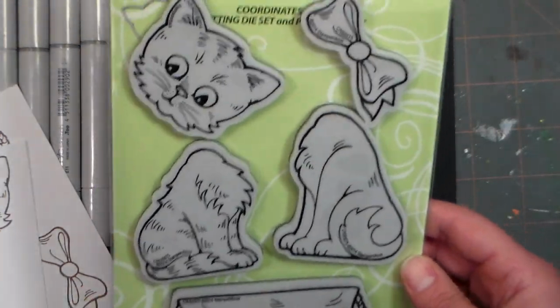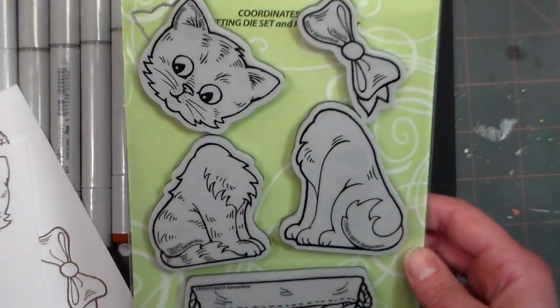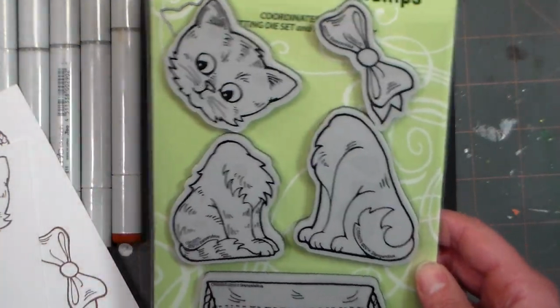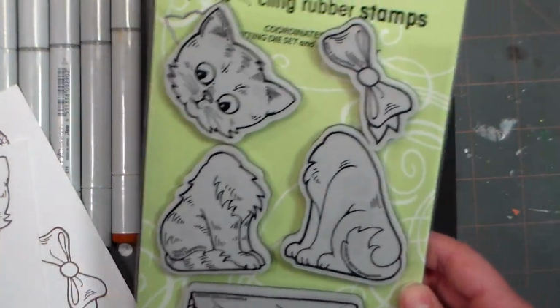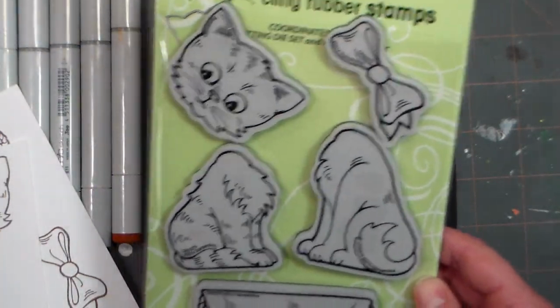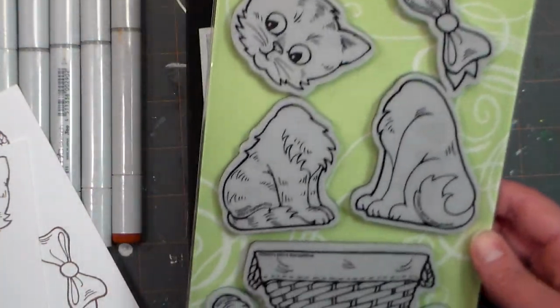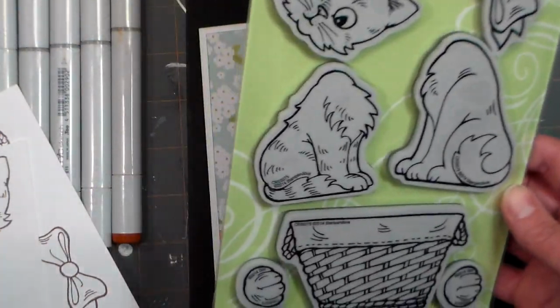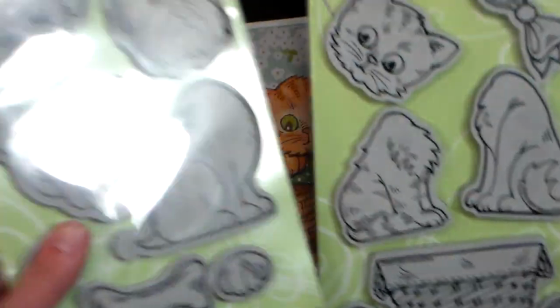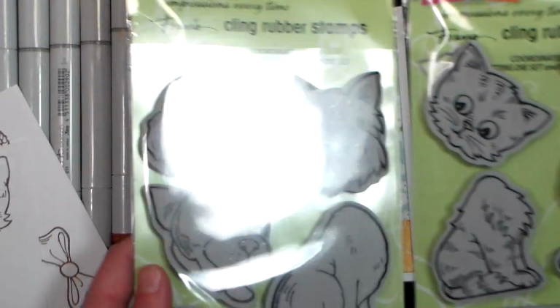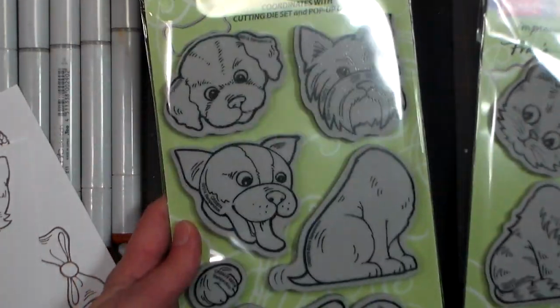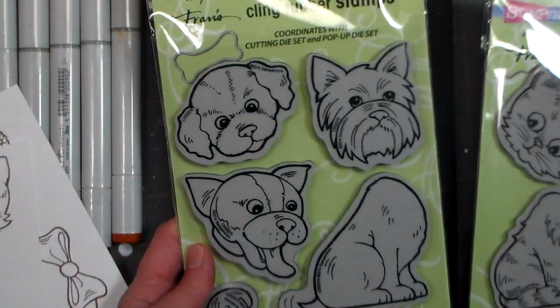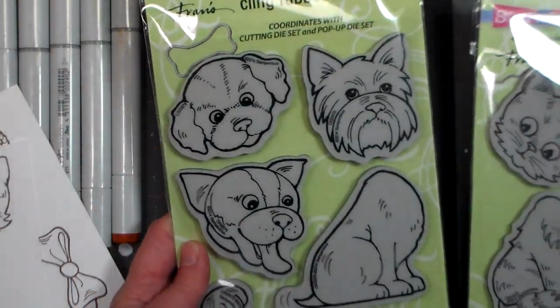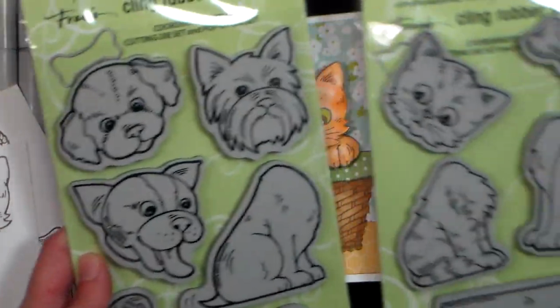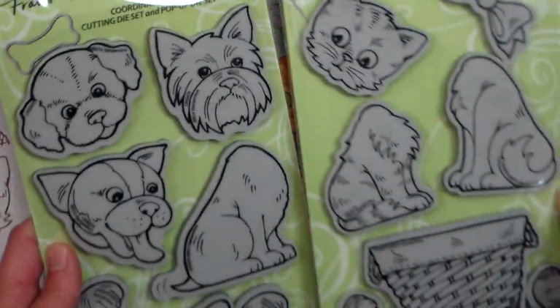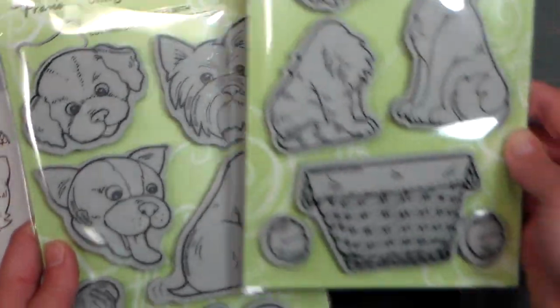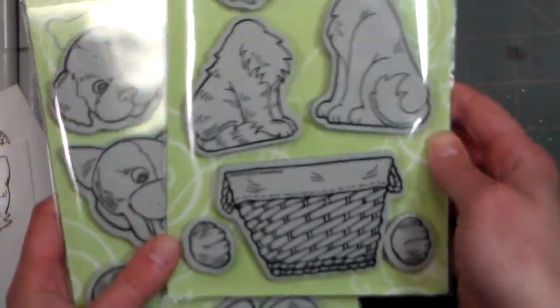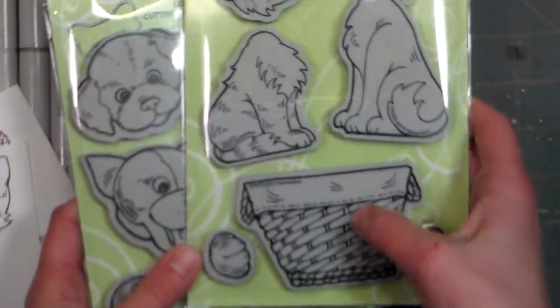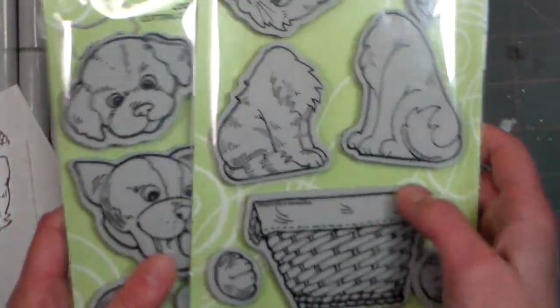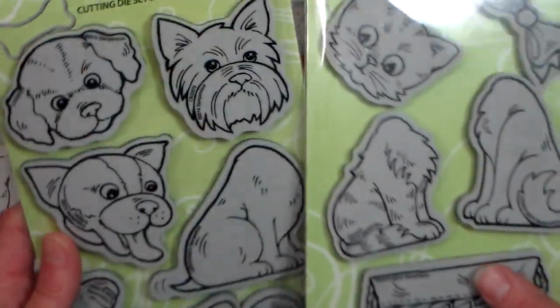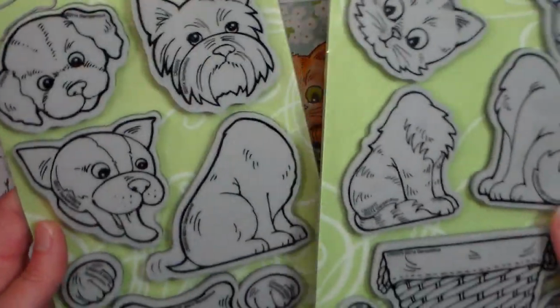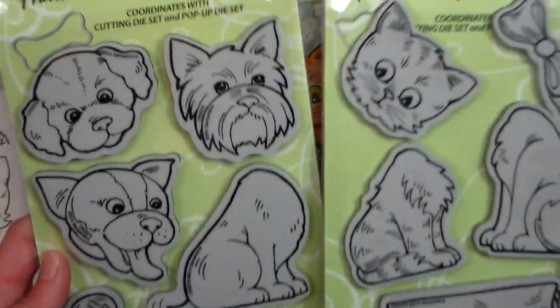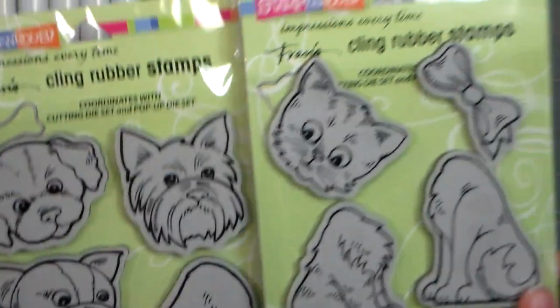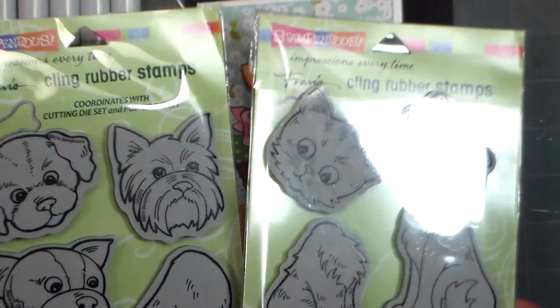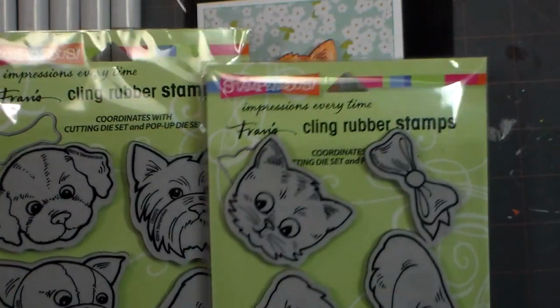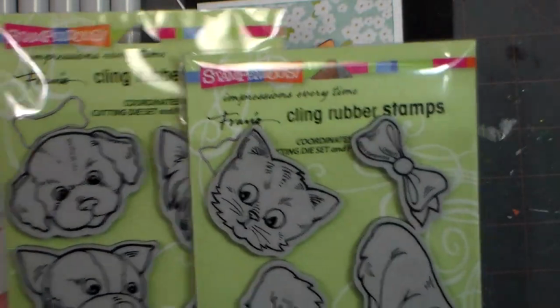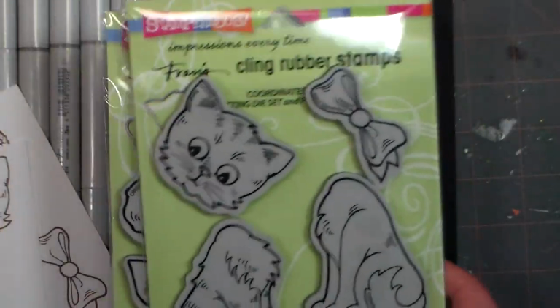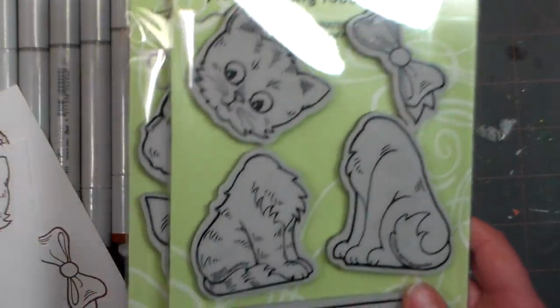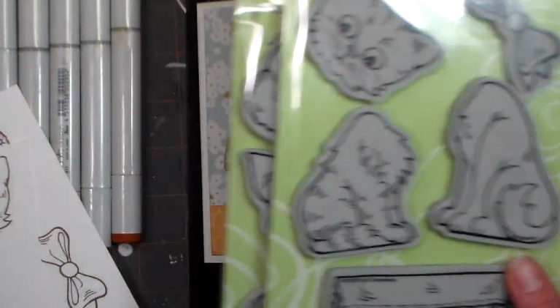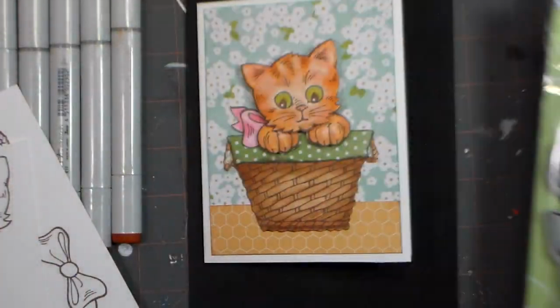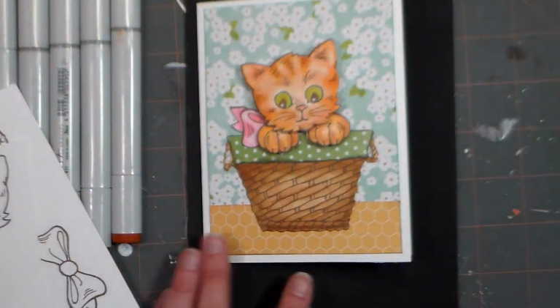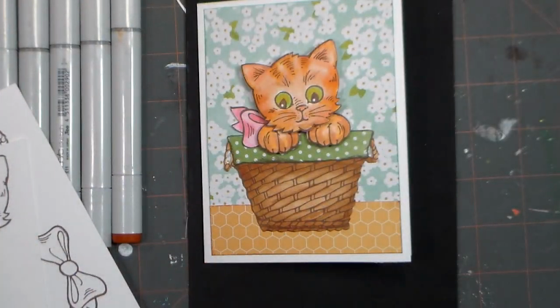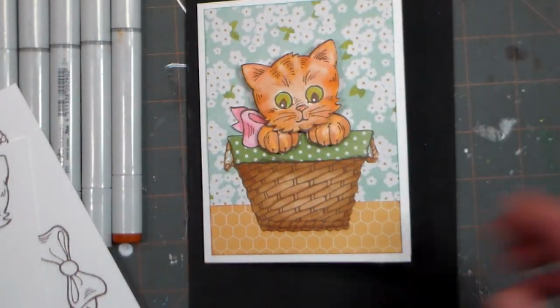They have a cat set and they actually have a dog set too, which is so flipping cute, and they all work together. I love that basket, and they have dies that go with it if you want to save some time, but of course you don't need the dies to do this card.